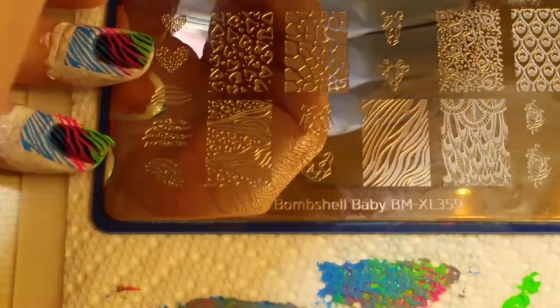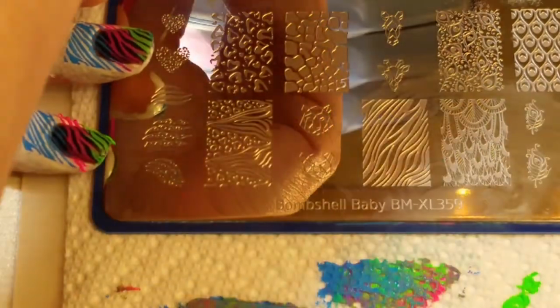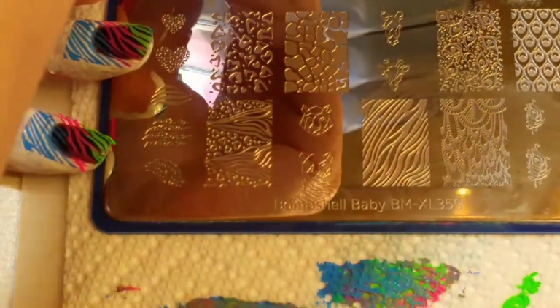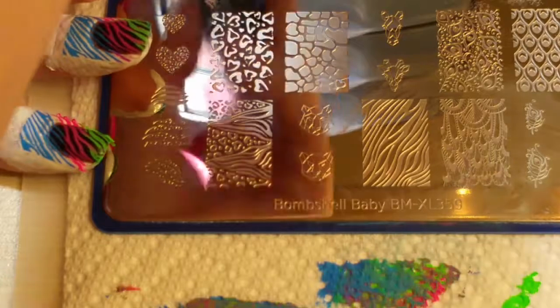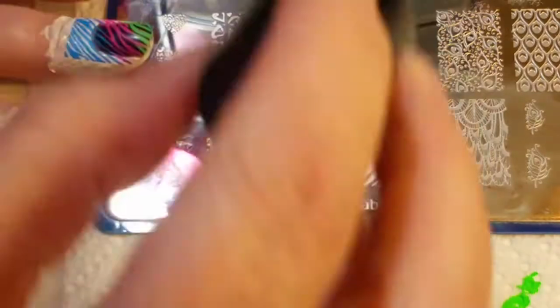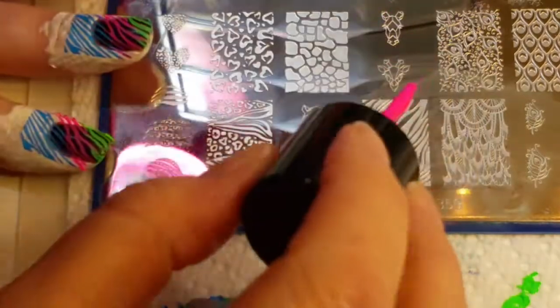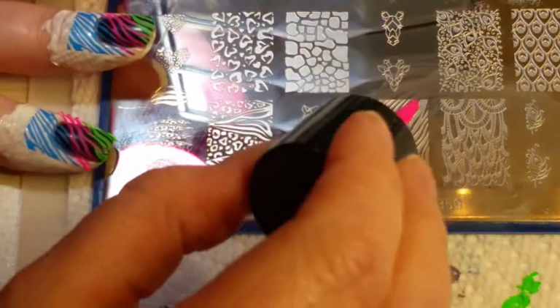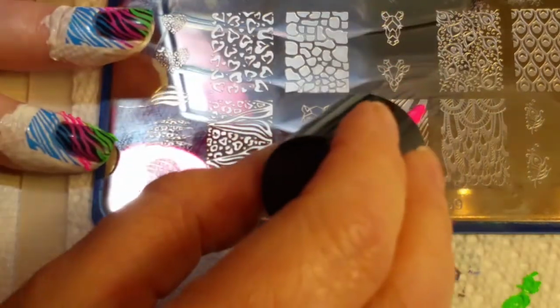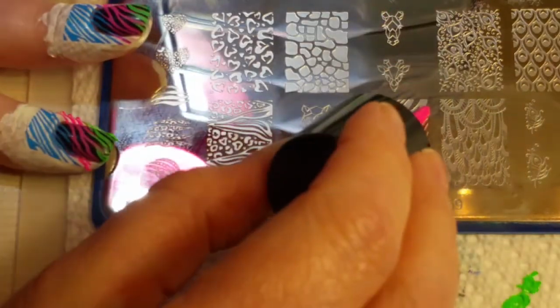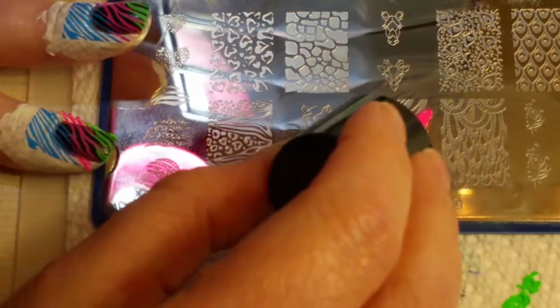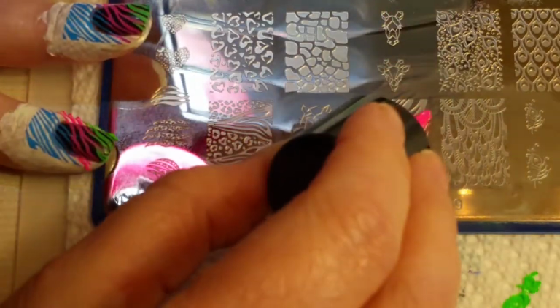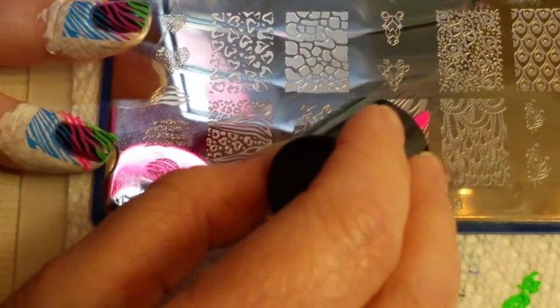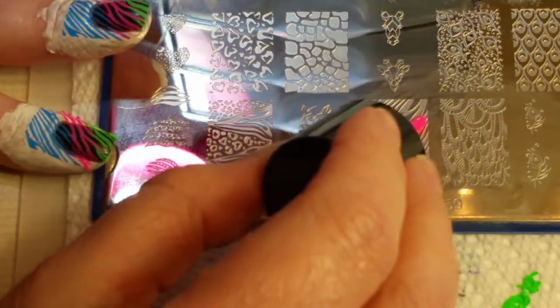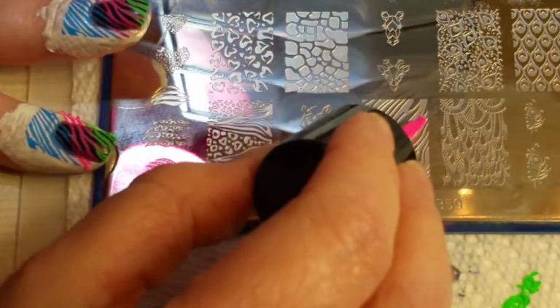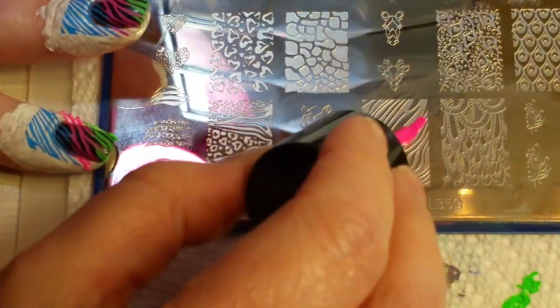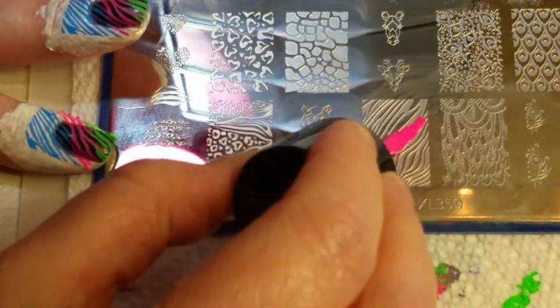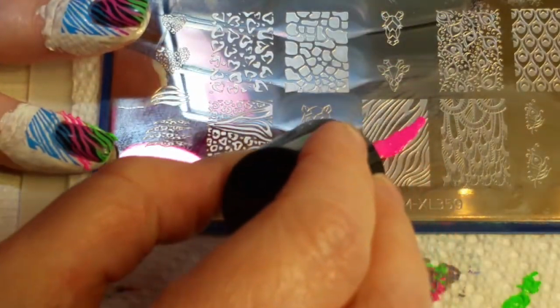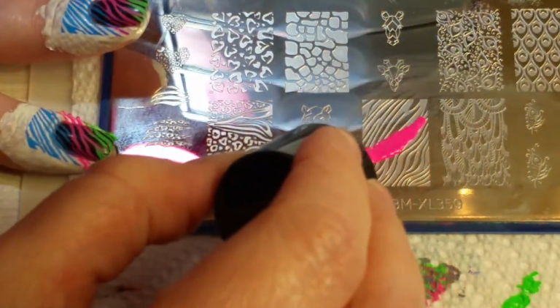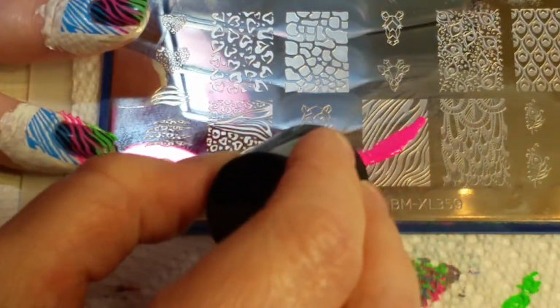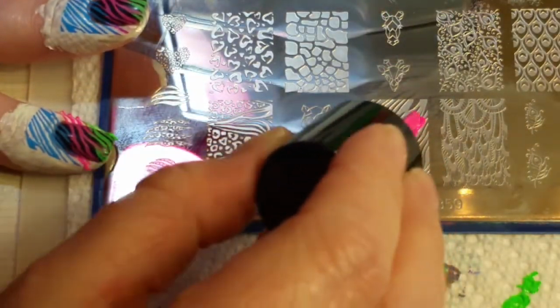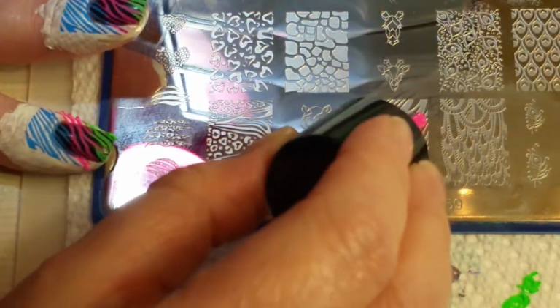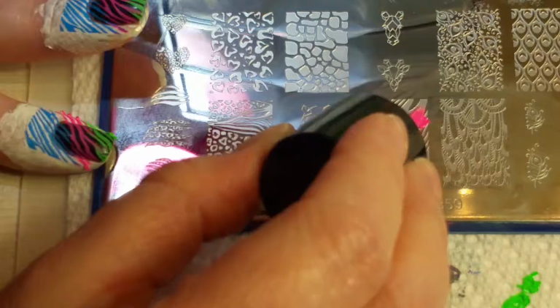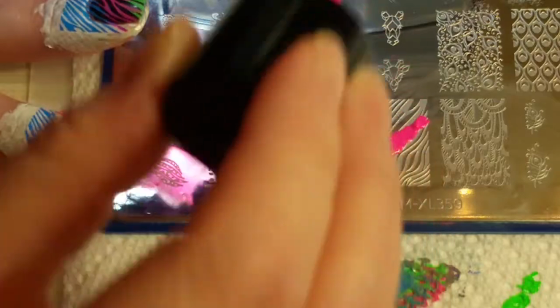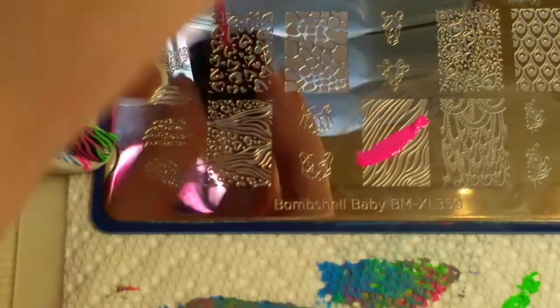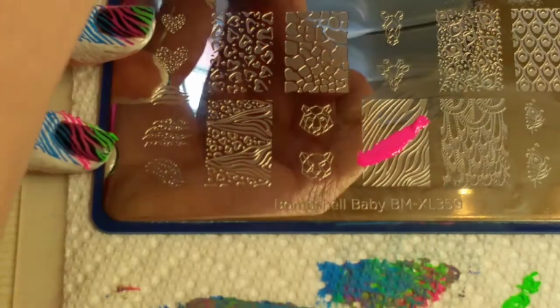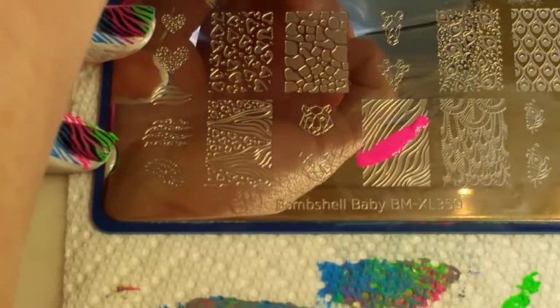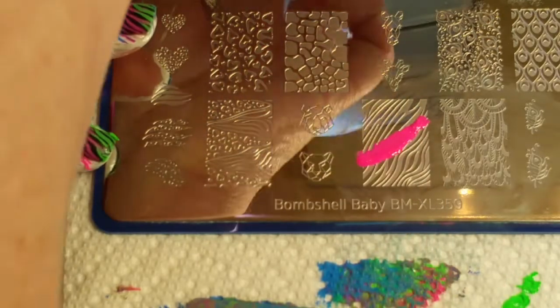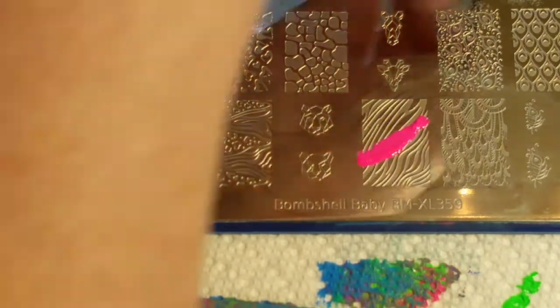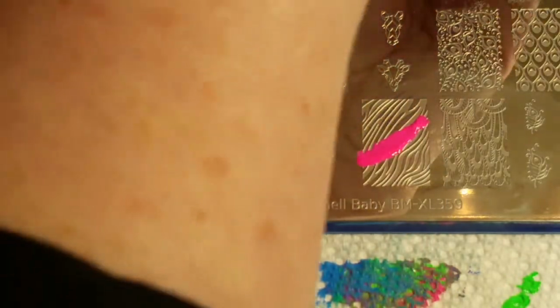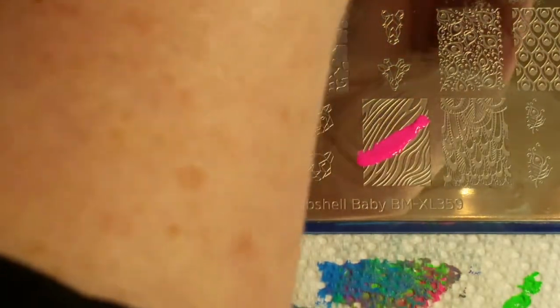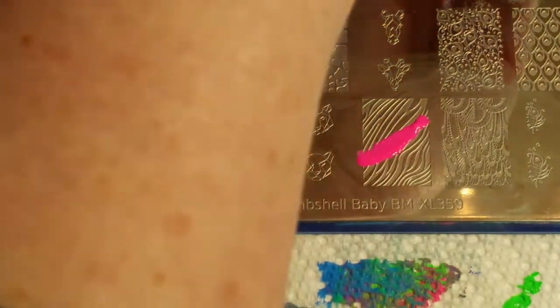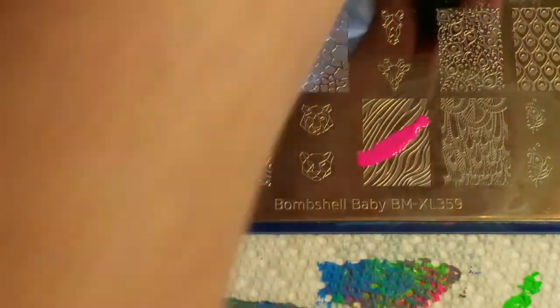So now I'm doing my pinky, so I have to make sure the lines are even thinner. It's a really small nail.